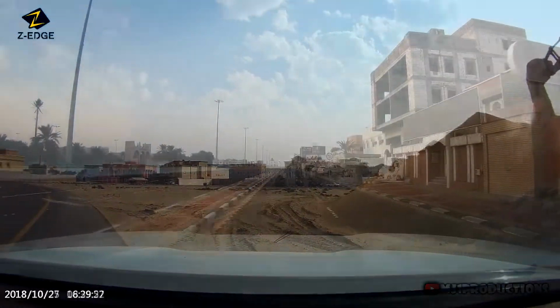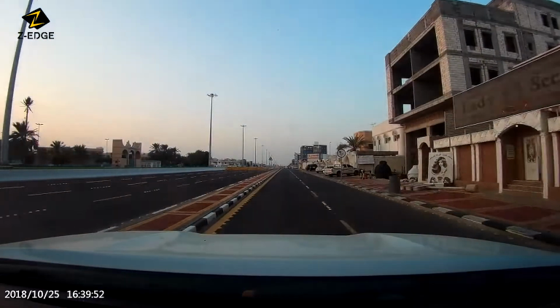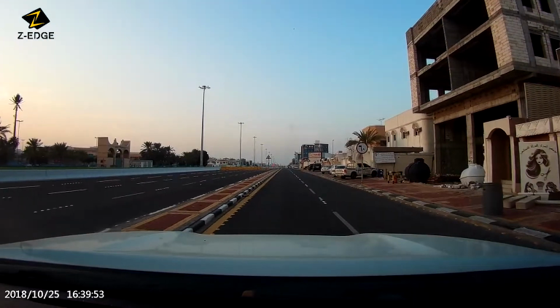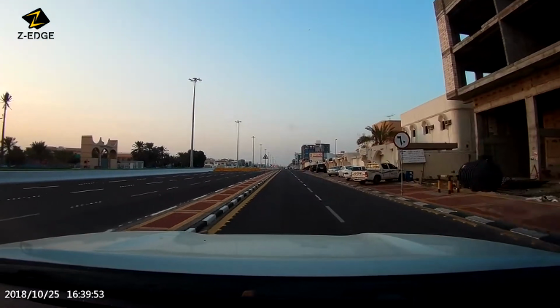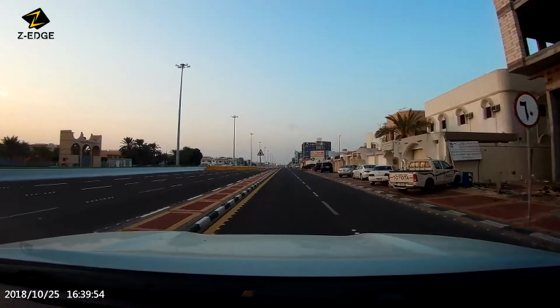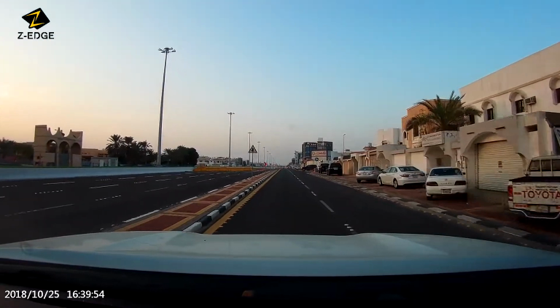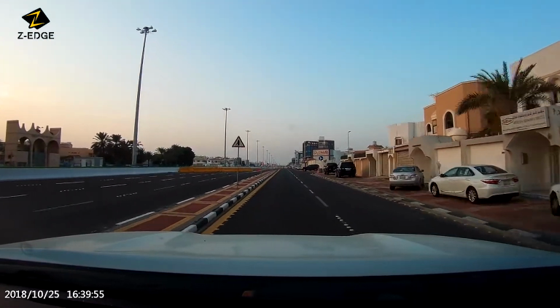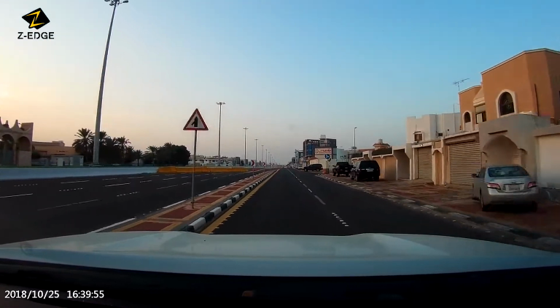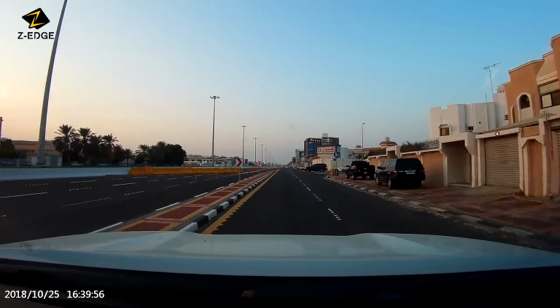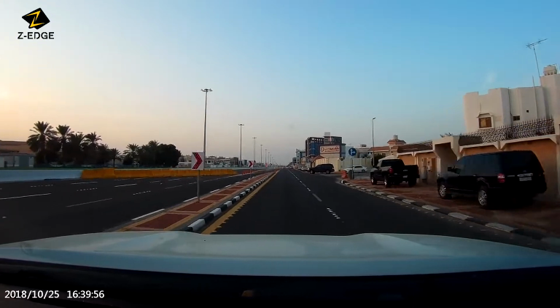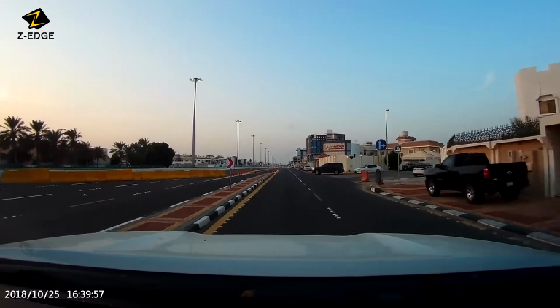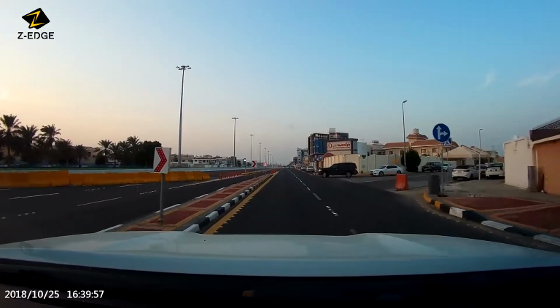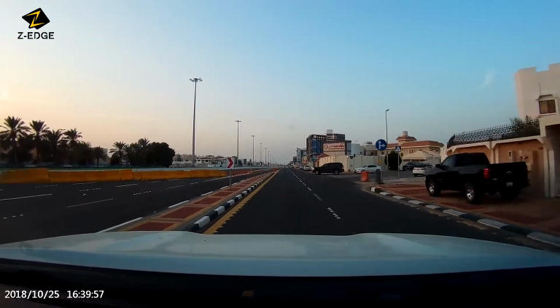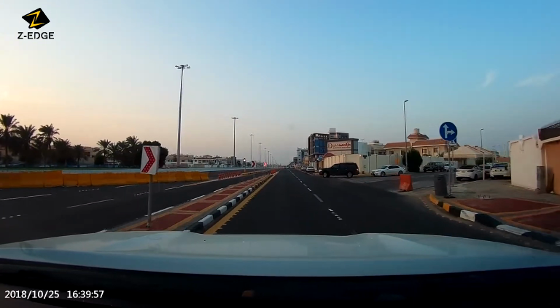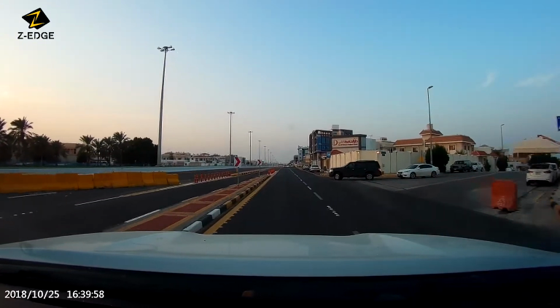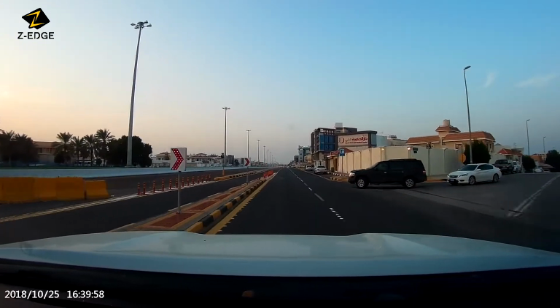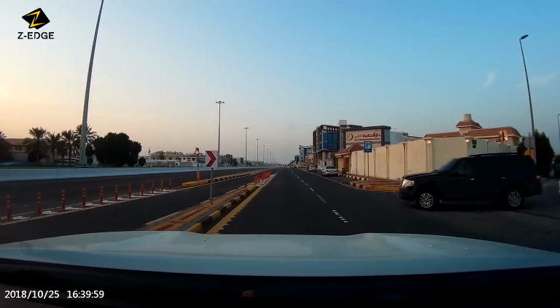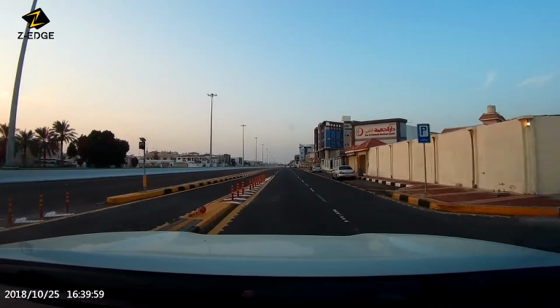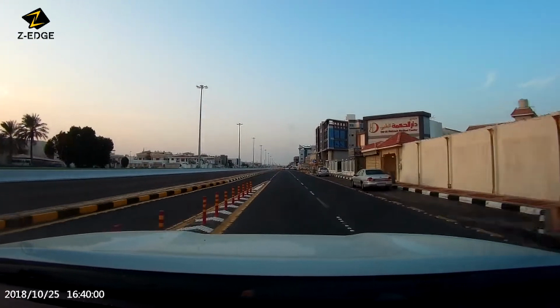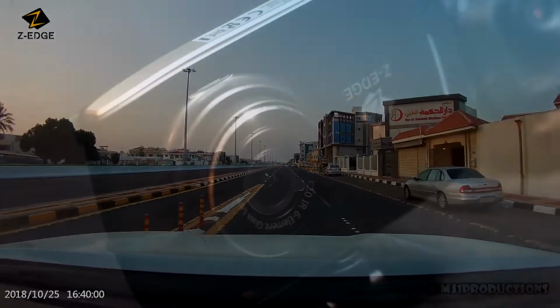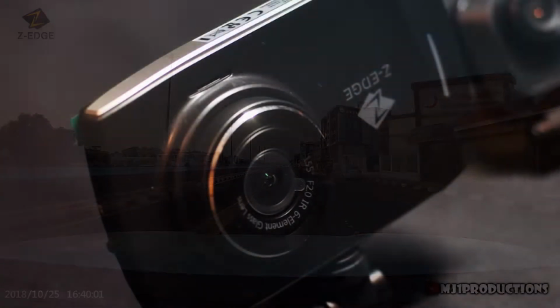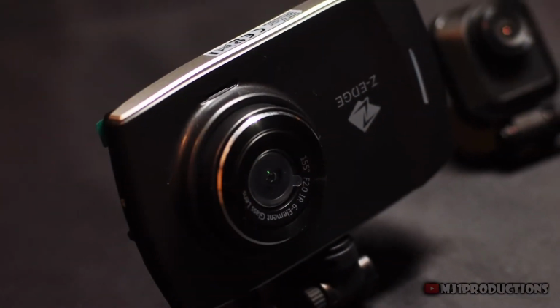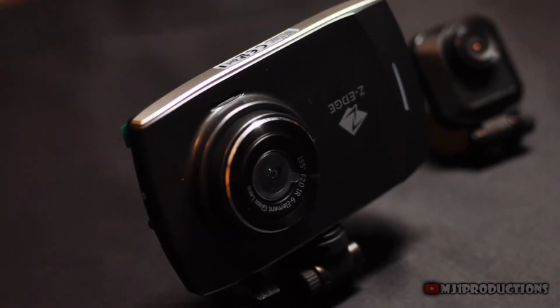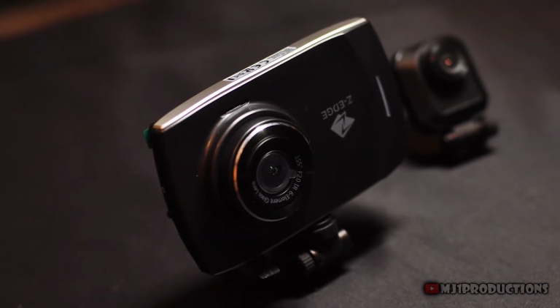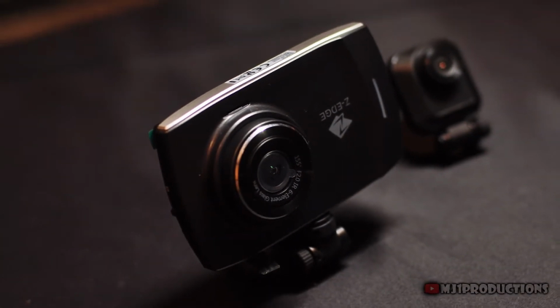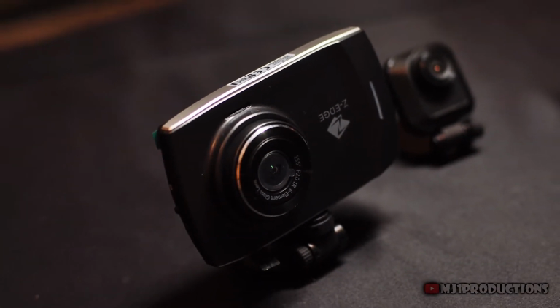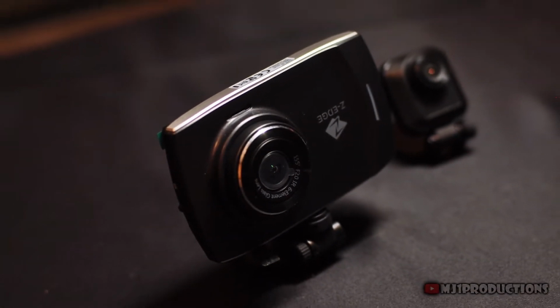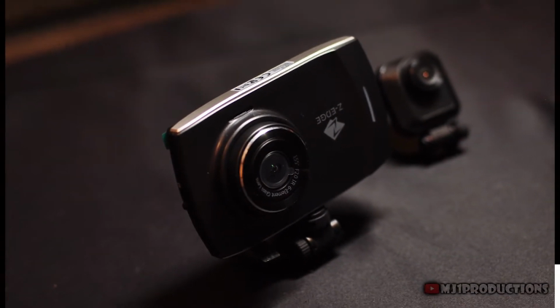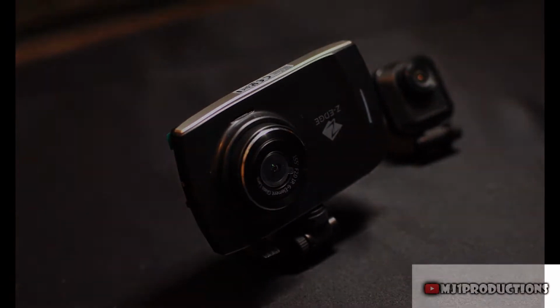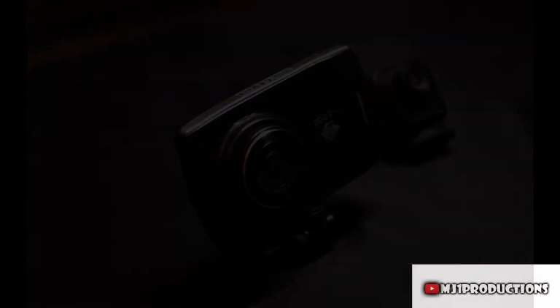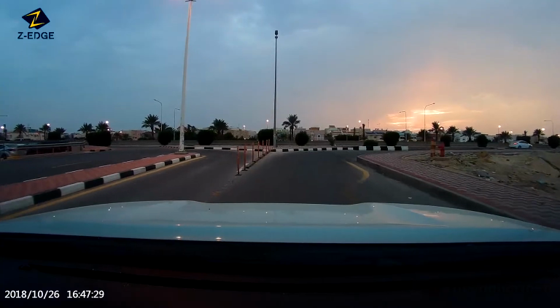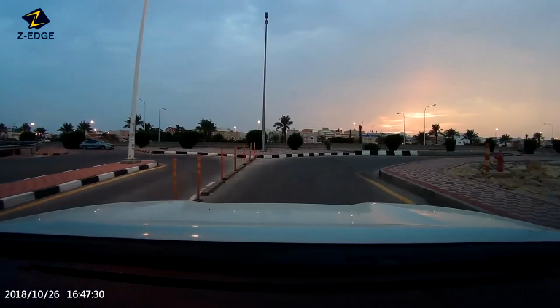When joining the clips together, you won't miss any footage between those clips, but it will jump one second back in time instead of continuing from the last point in the previous video. The overall performance of the dashcam setup was very satisfying. Thanks for watching.